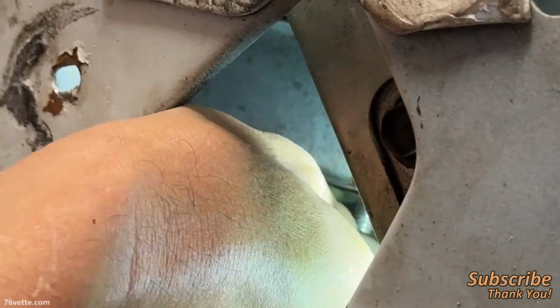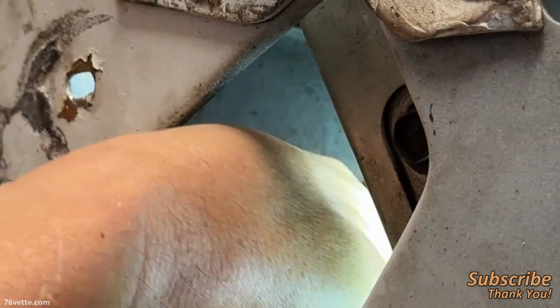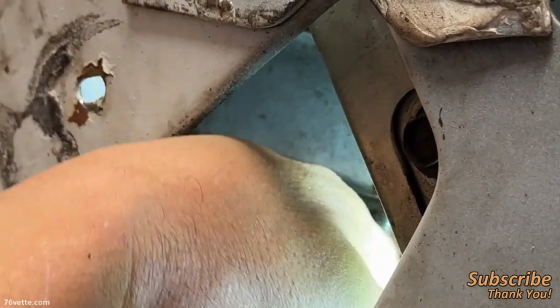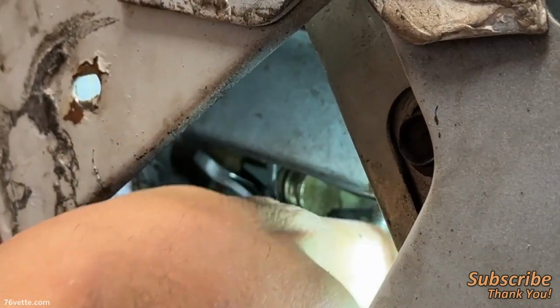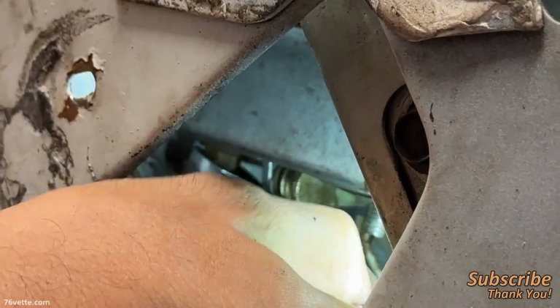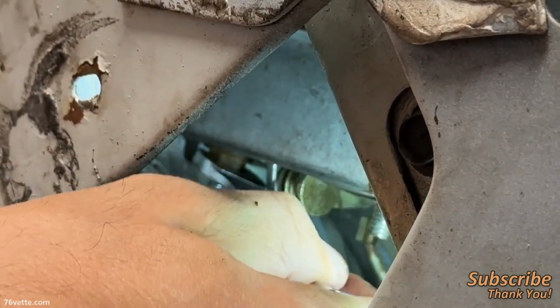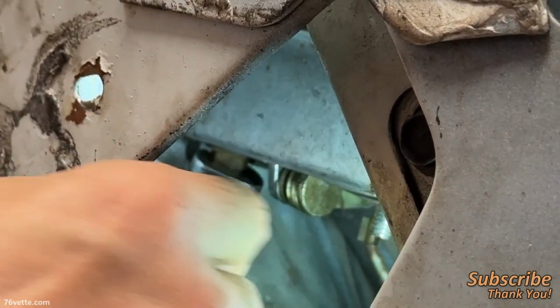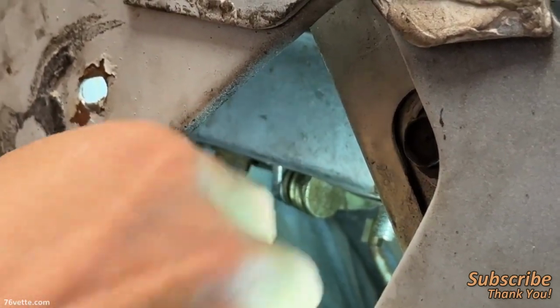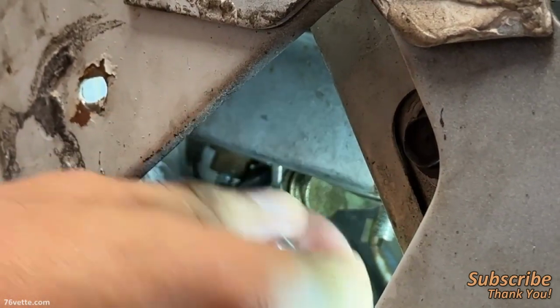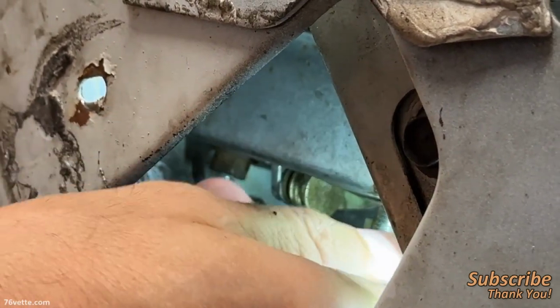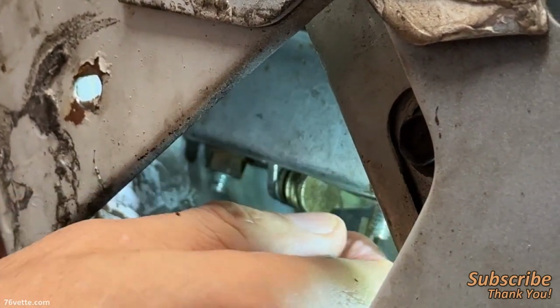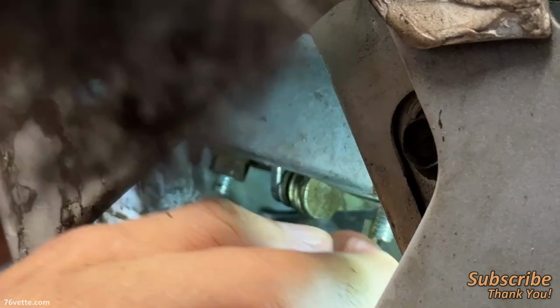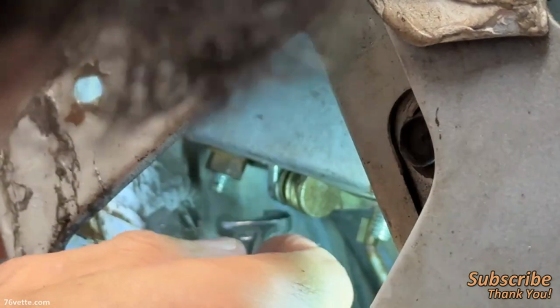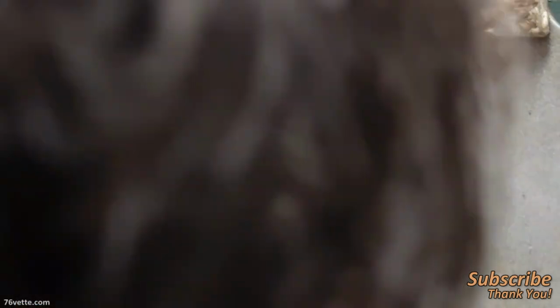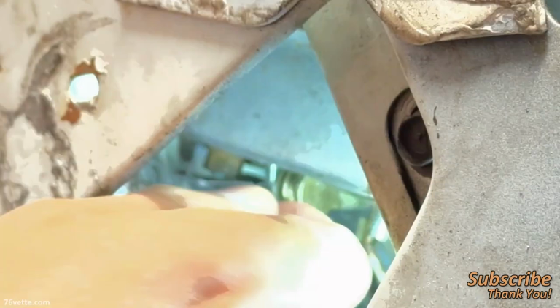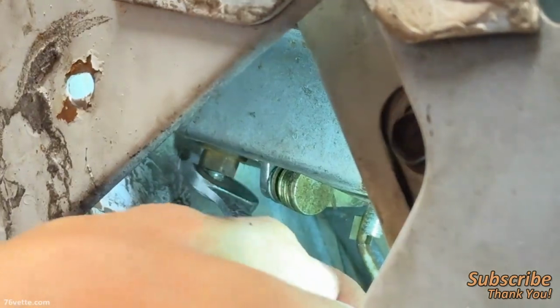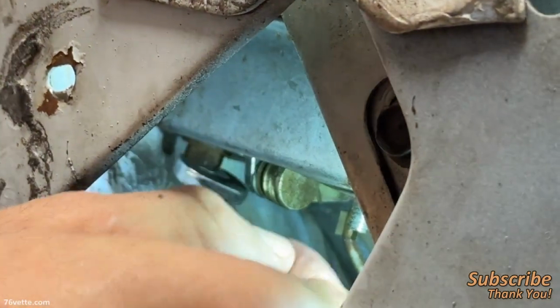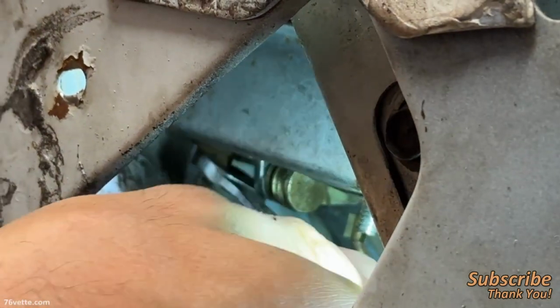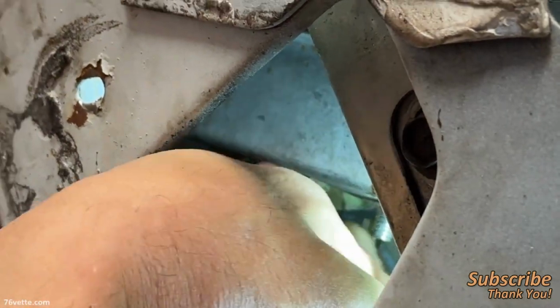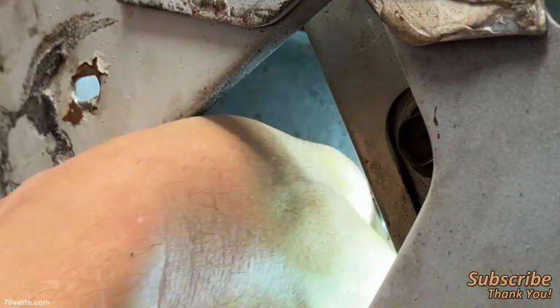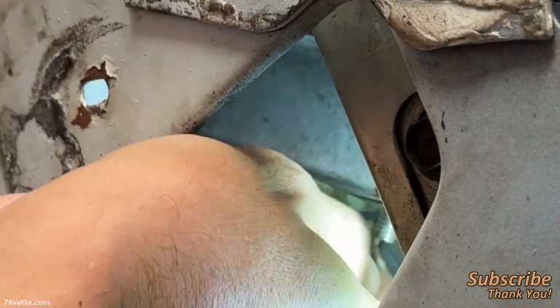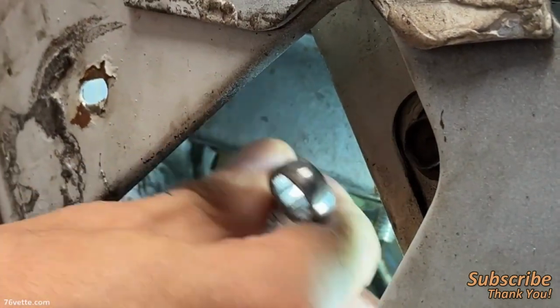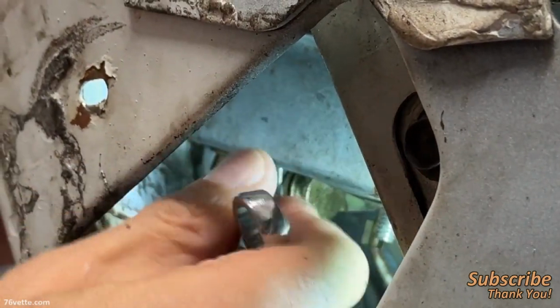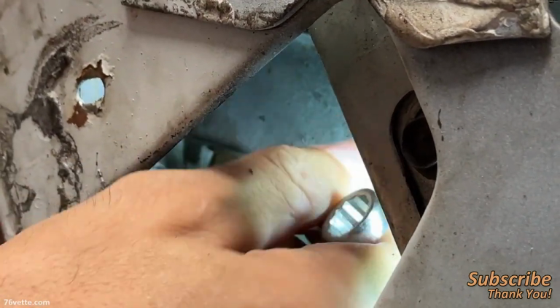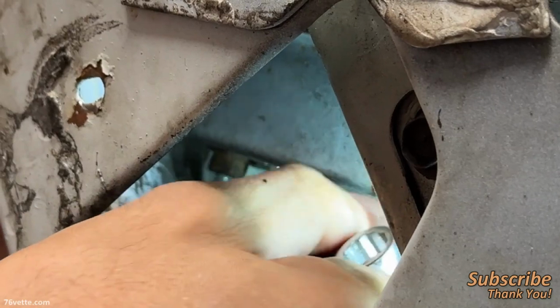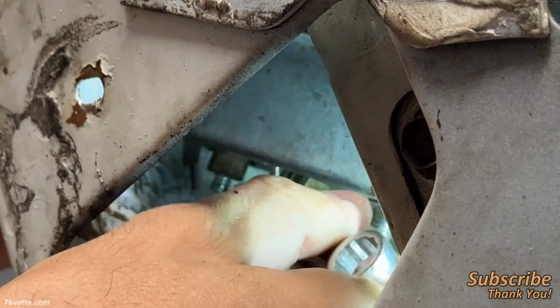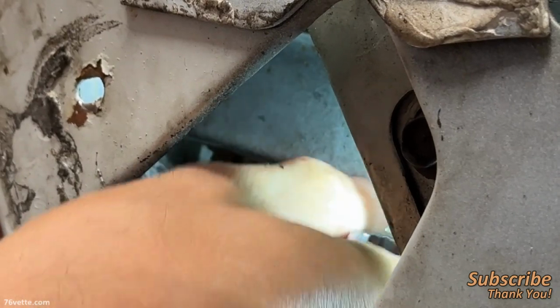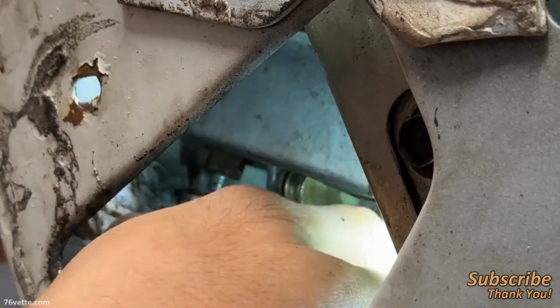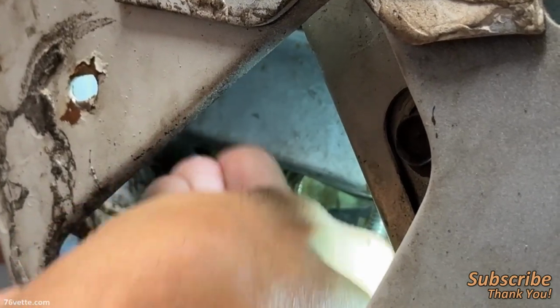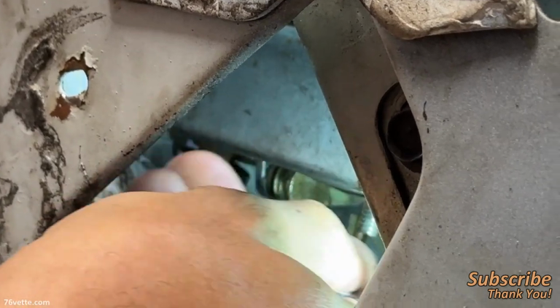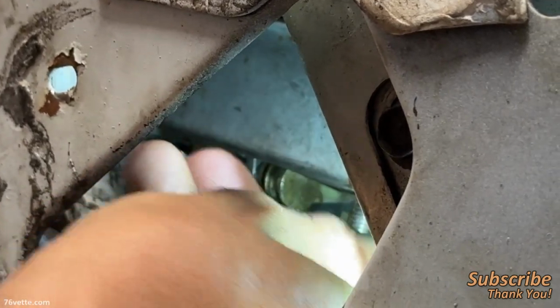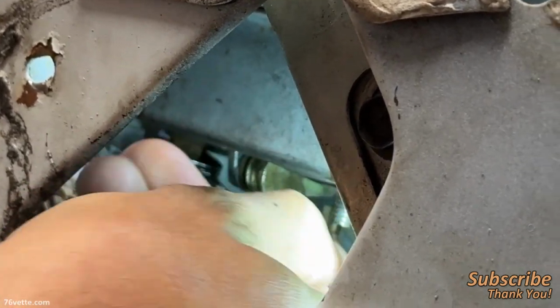That's why you want as much room in there so you can get your hand in.